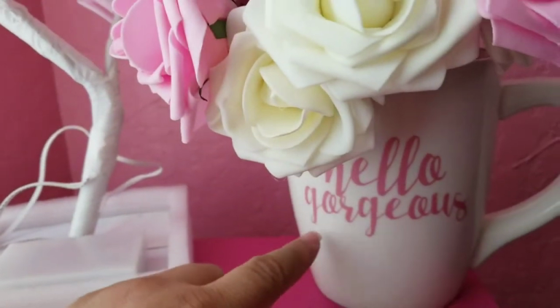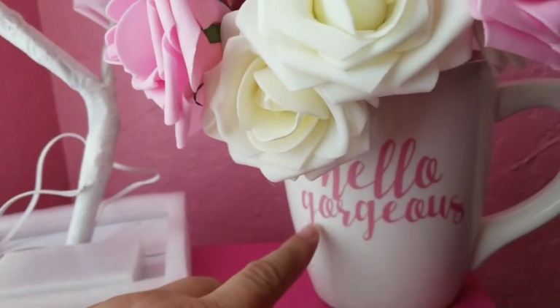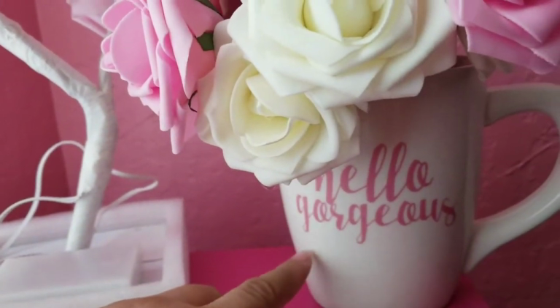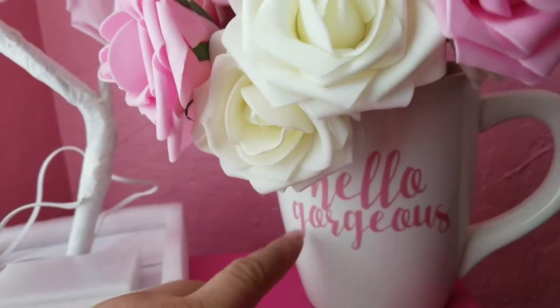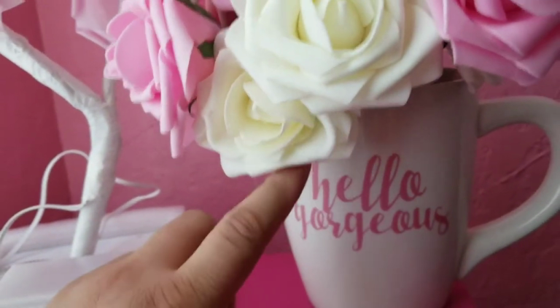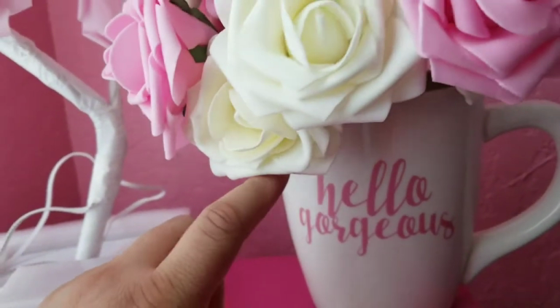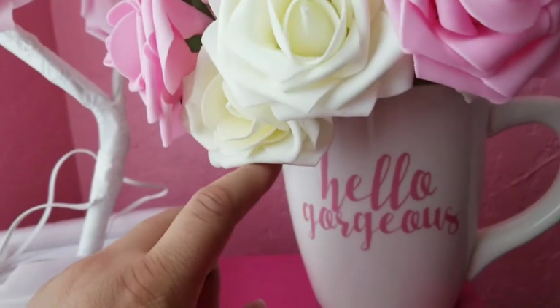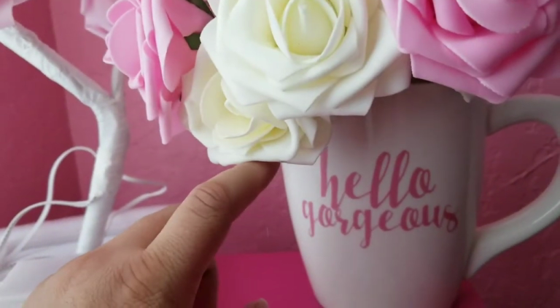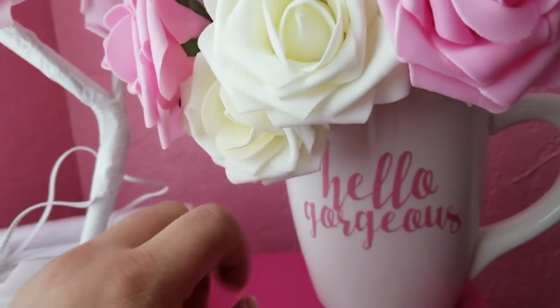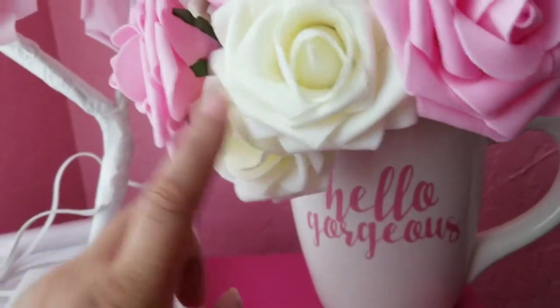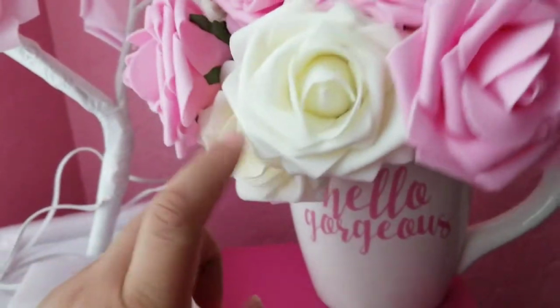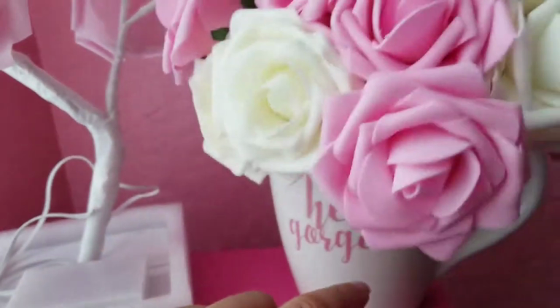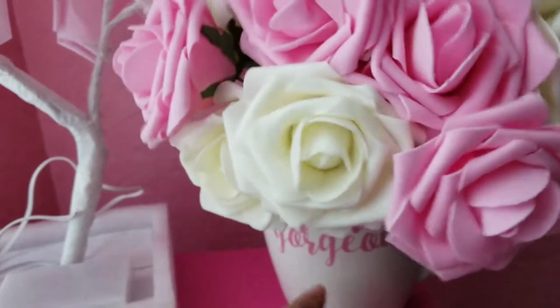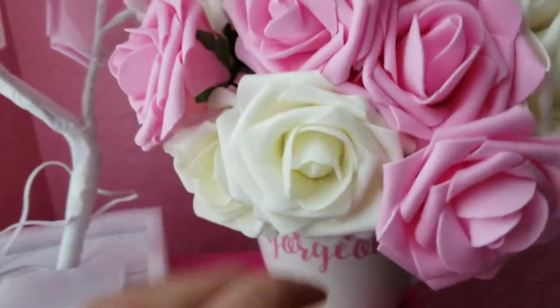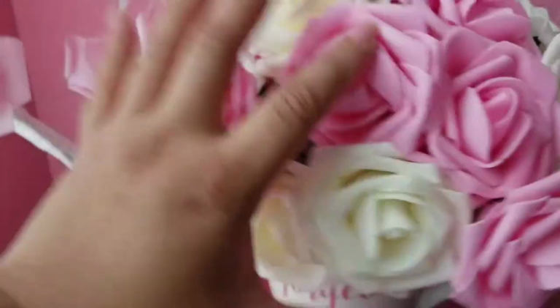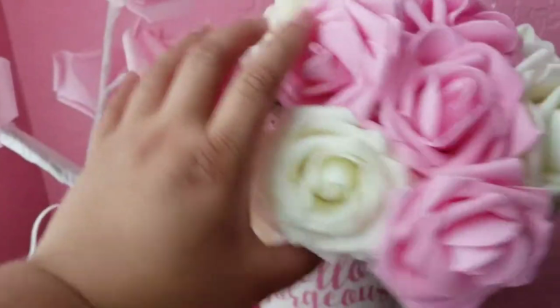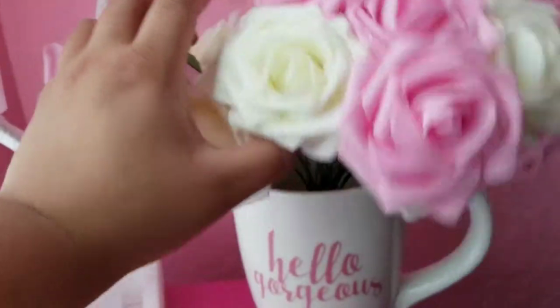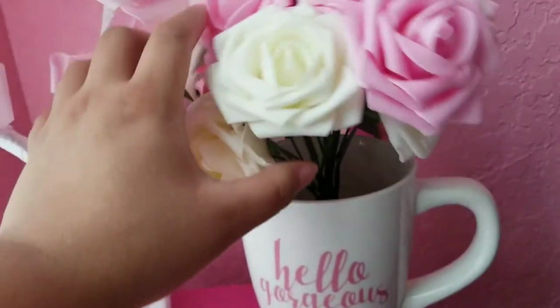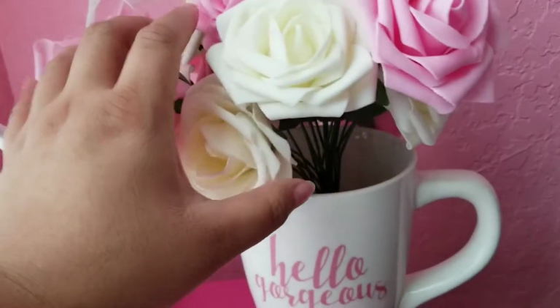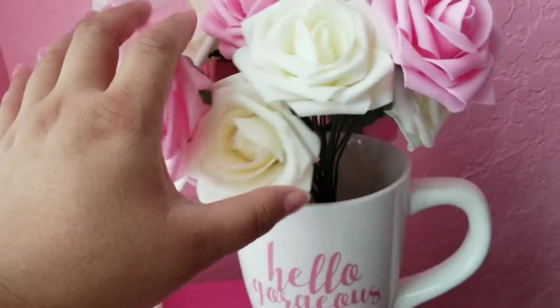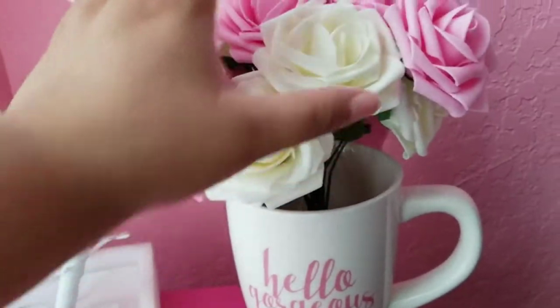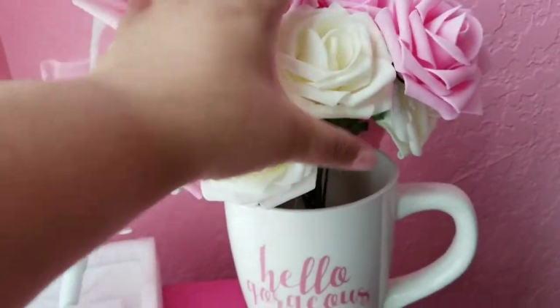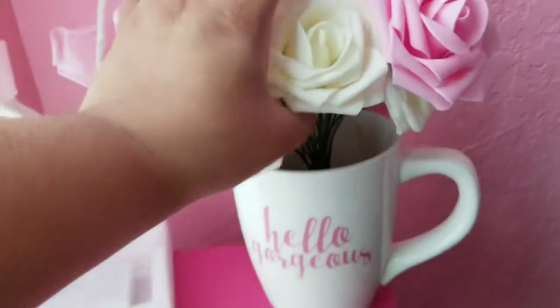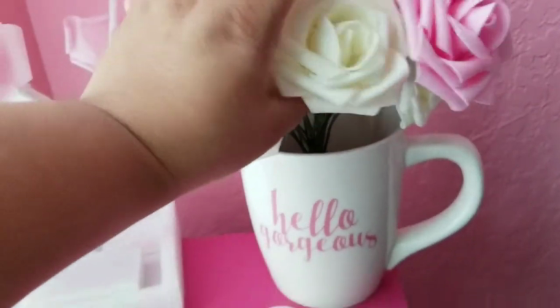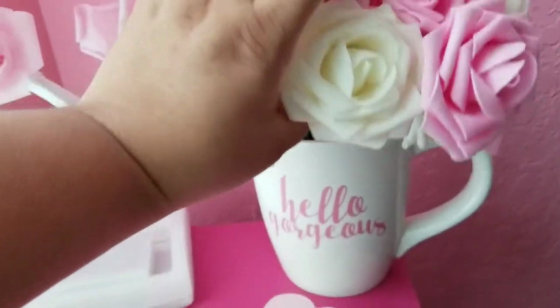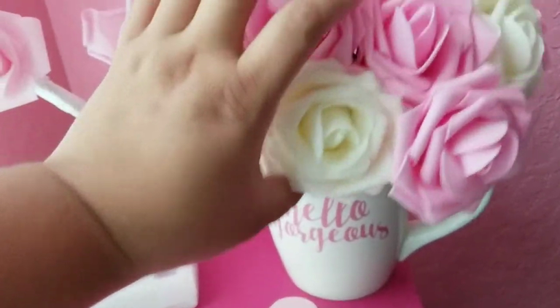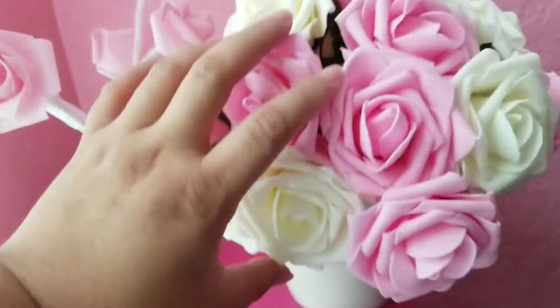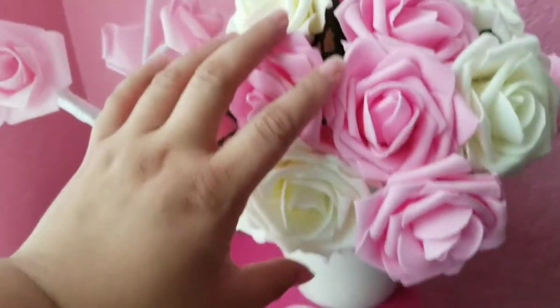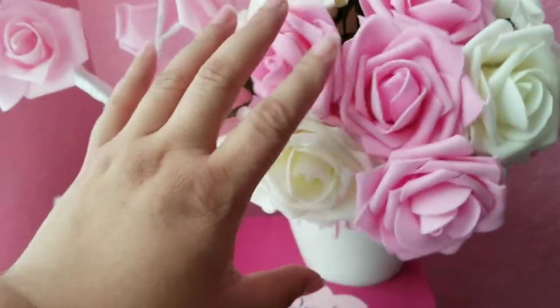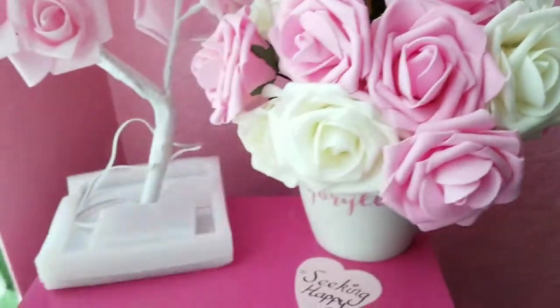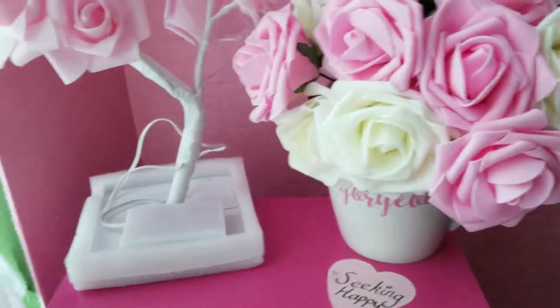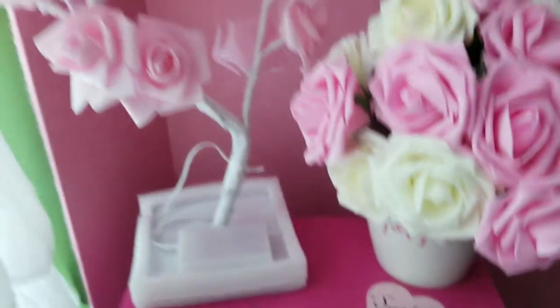I'm featuring them in this really adorable little mug. This mug is from Walmart, around Valentine's Day, and it was $3.88.